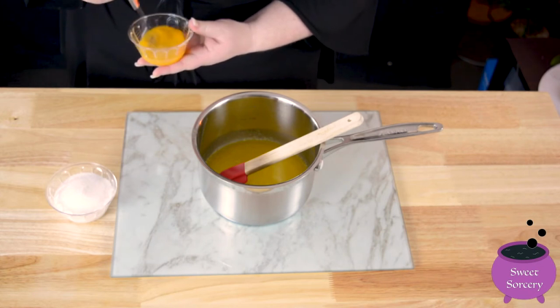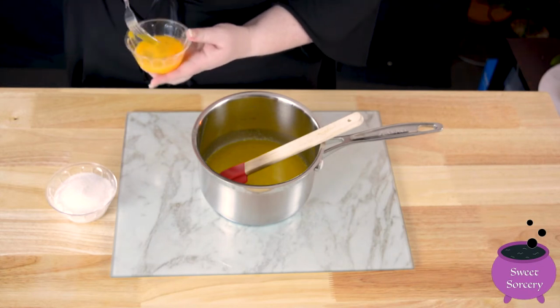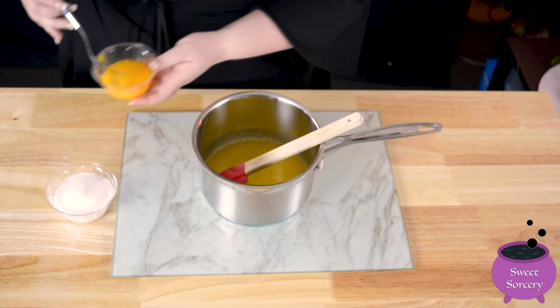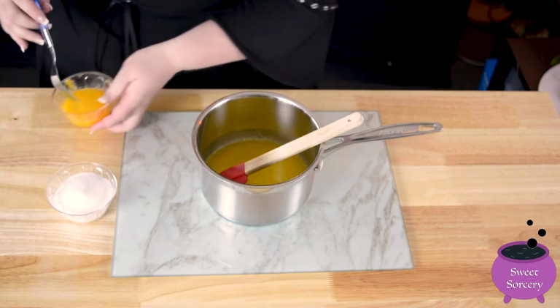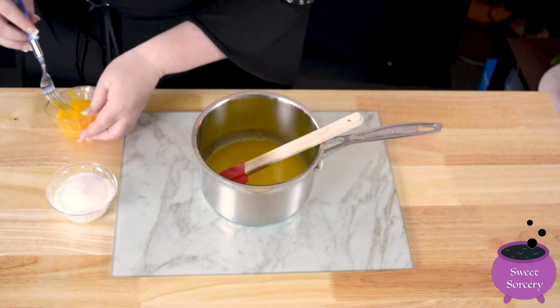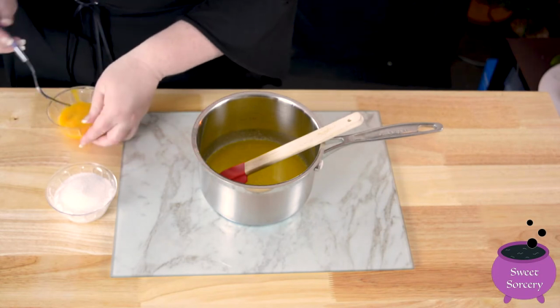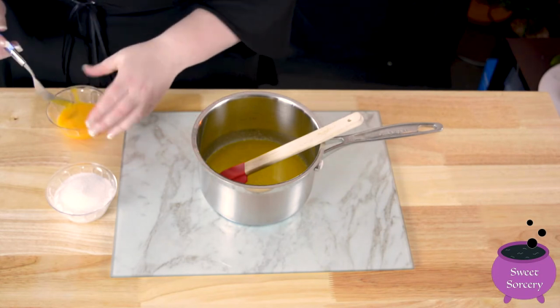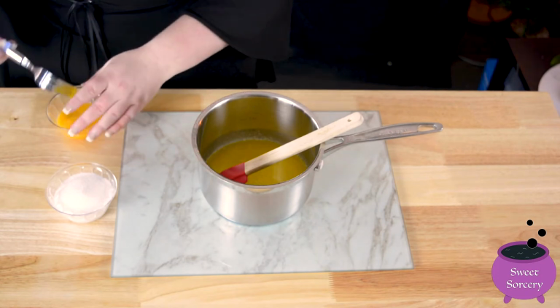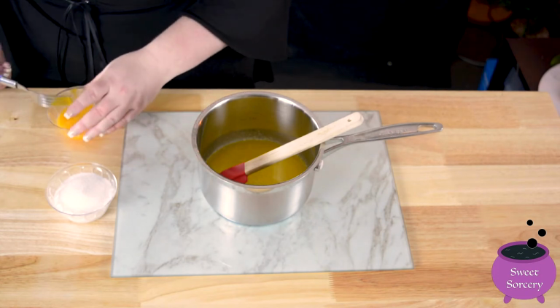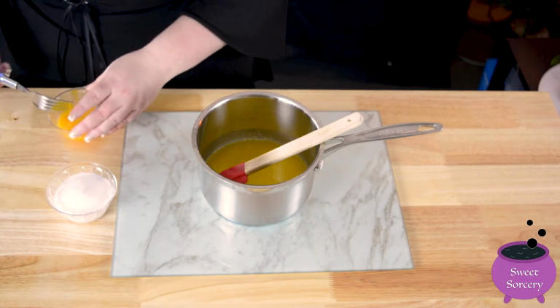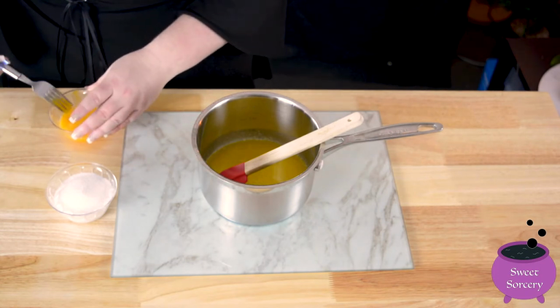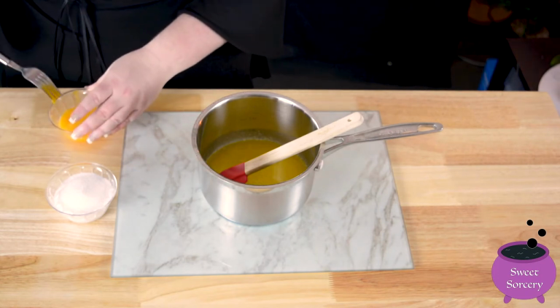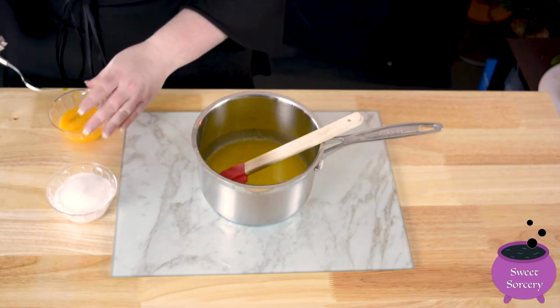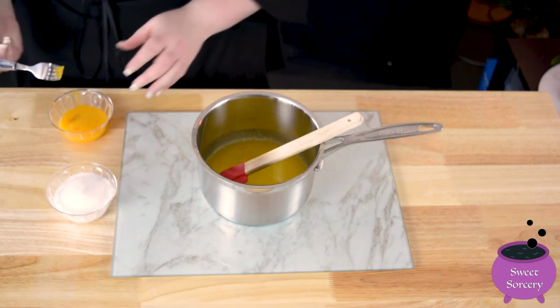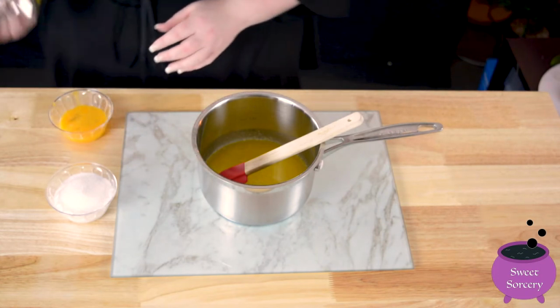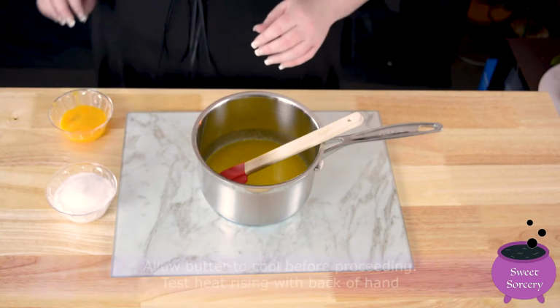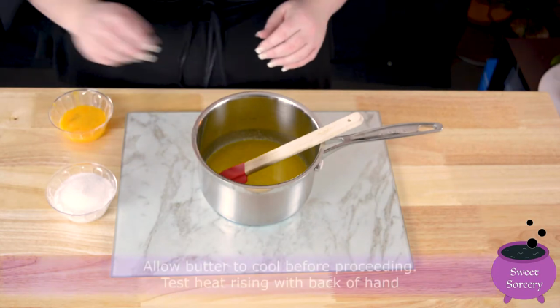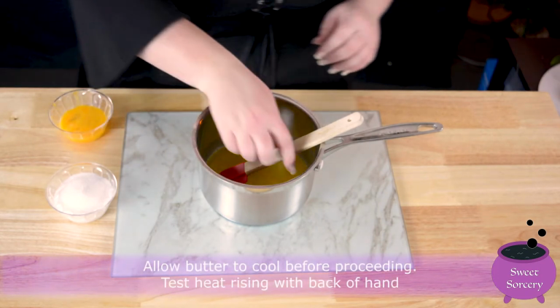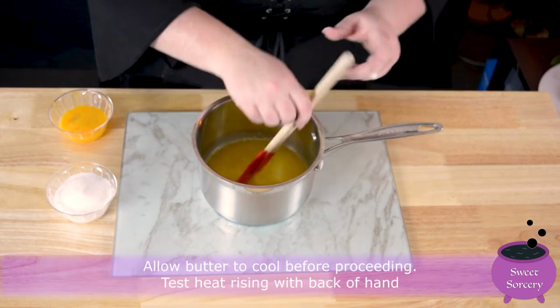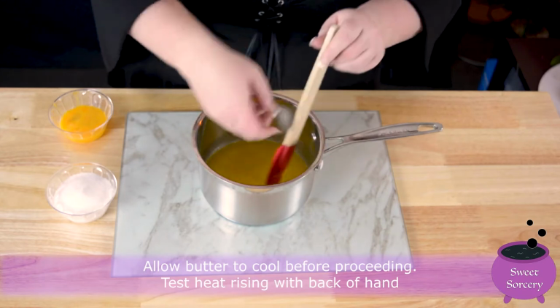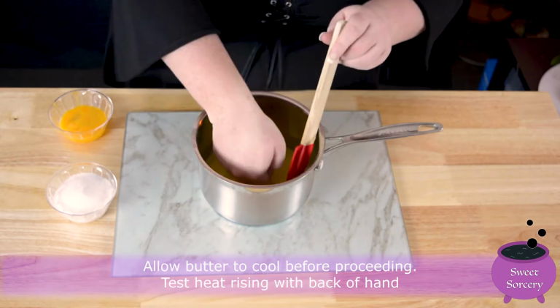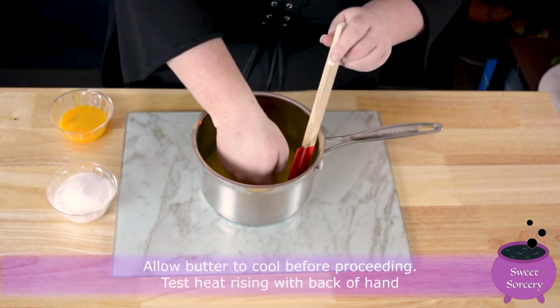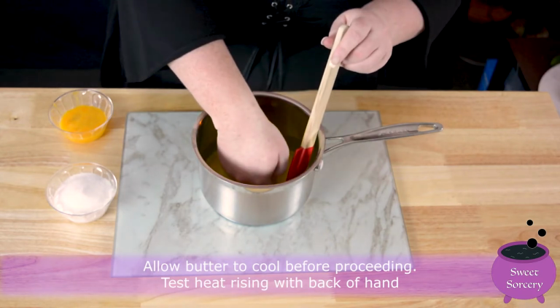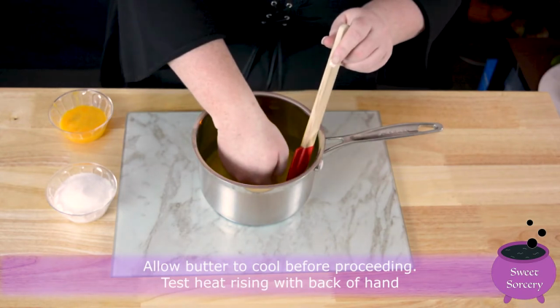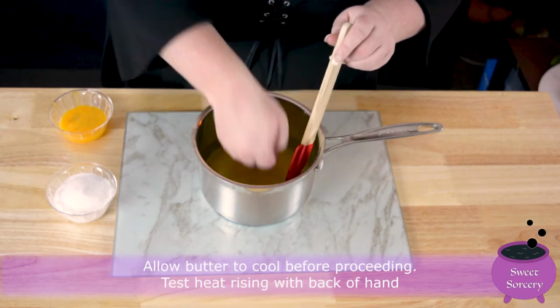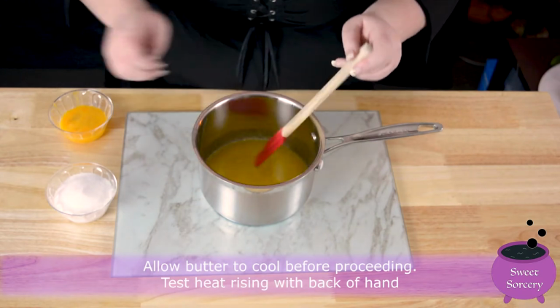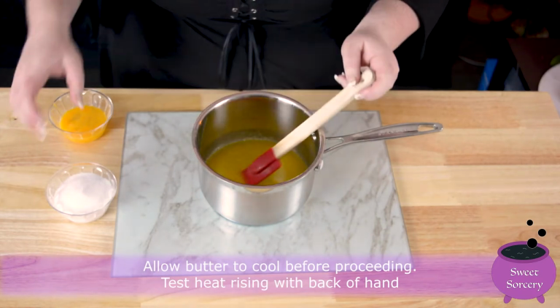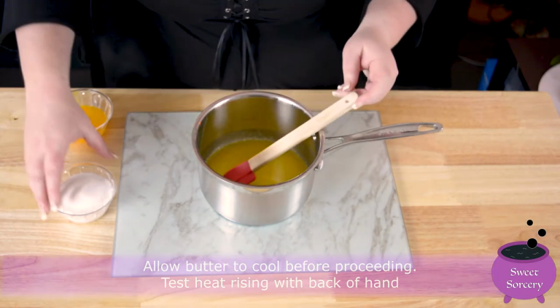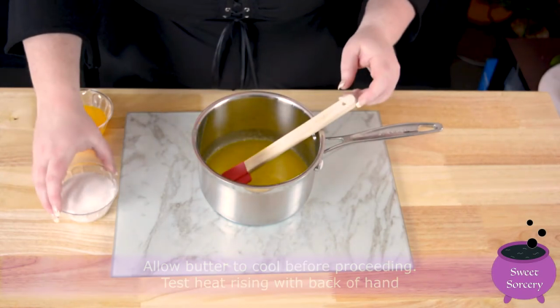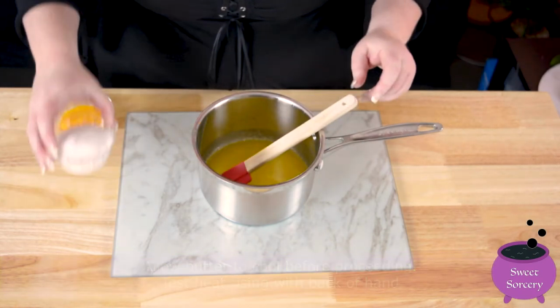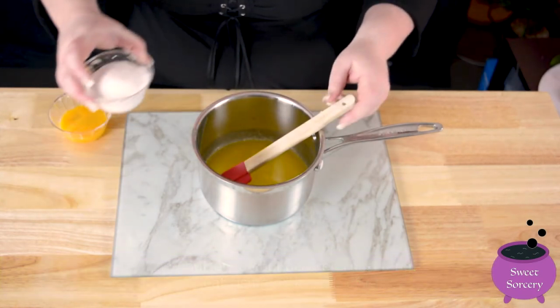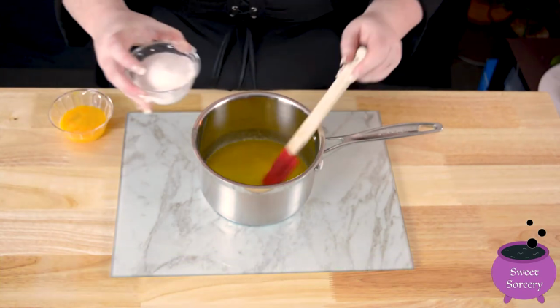We don't want breakfast foods in our desserts! Use the back of your hand to test the heat level rising from the butter. If it feels close to skin temperature then it has cooled down enough.